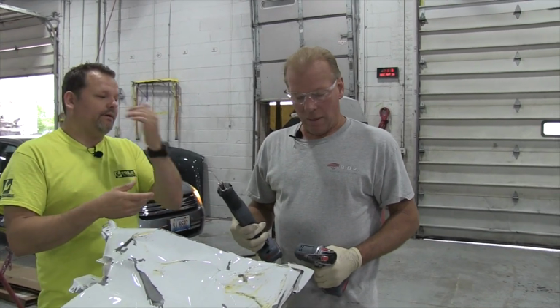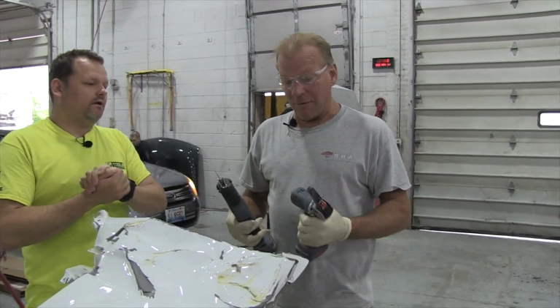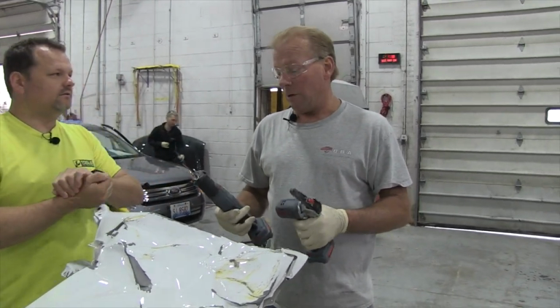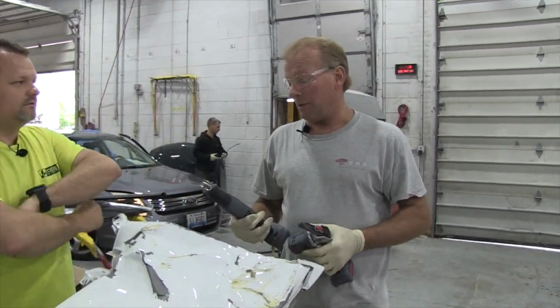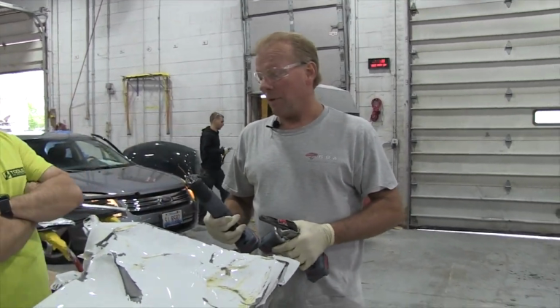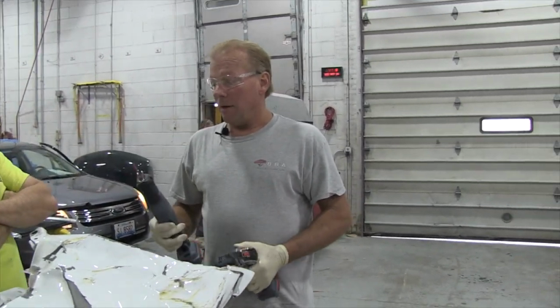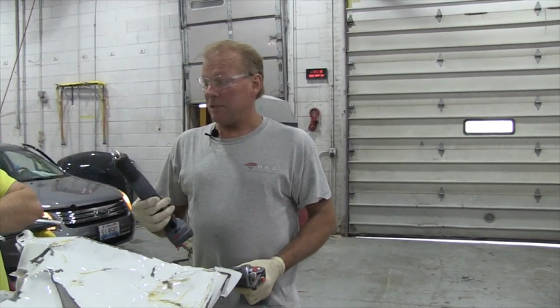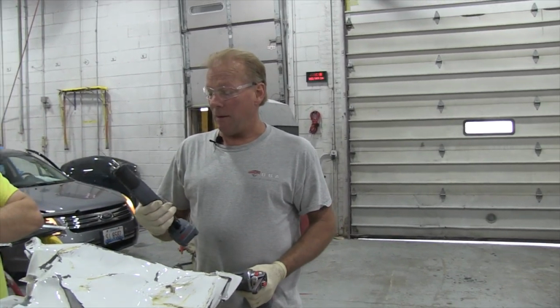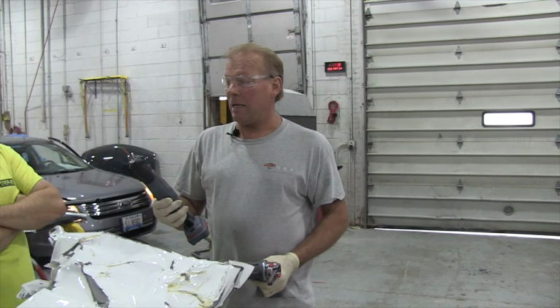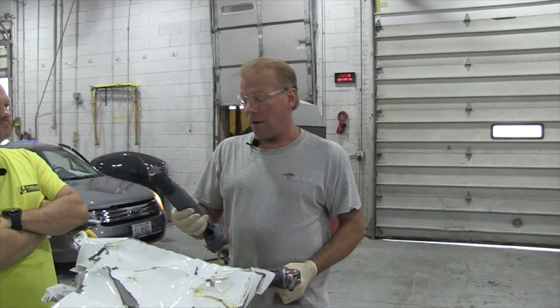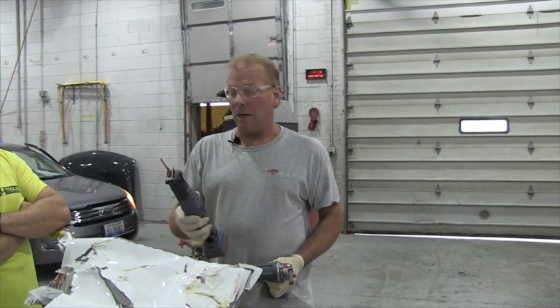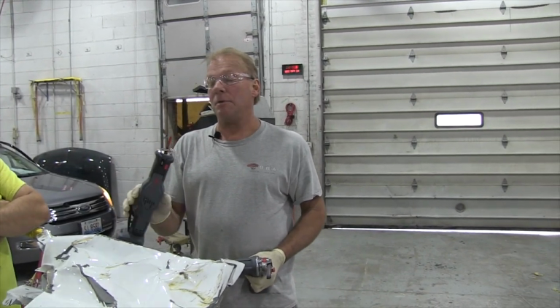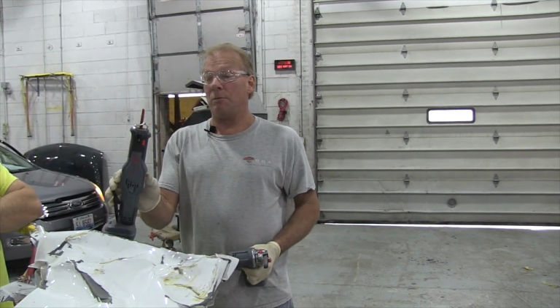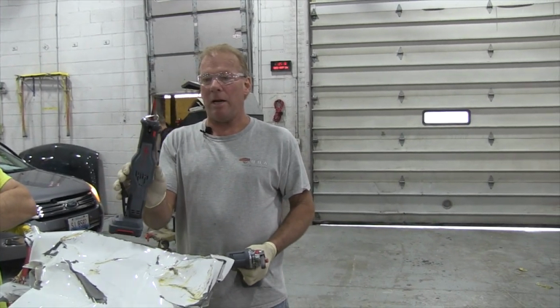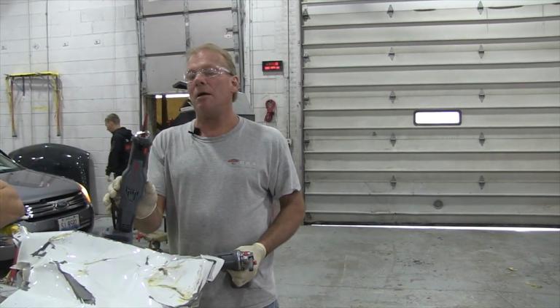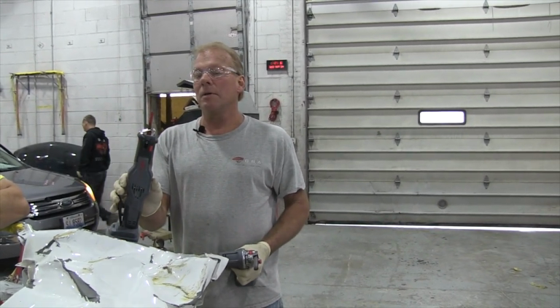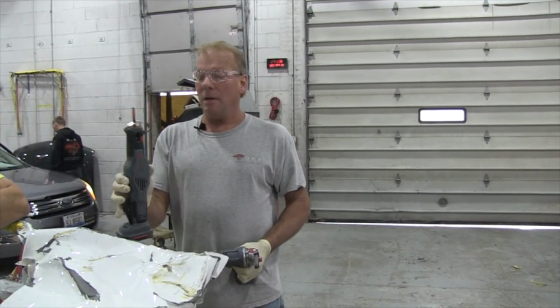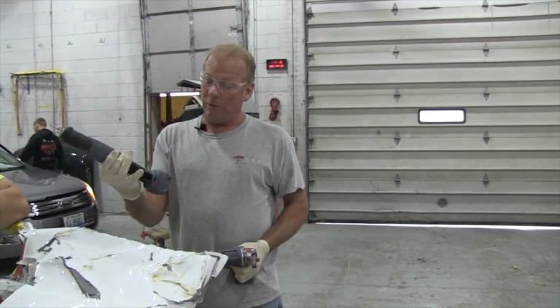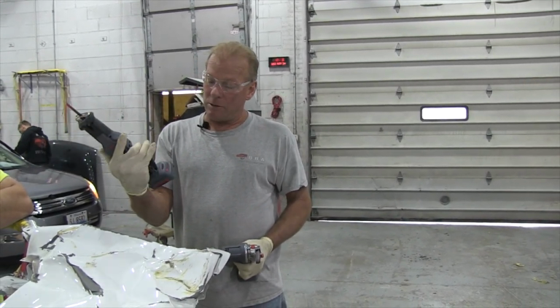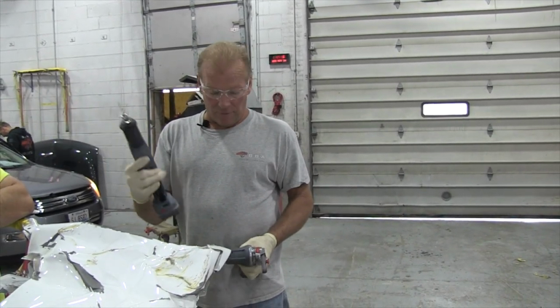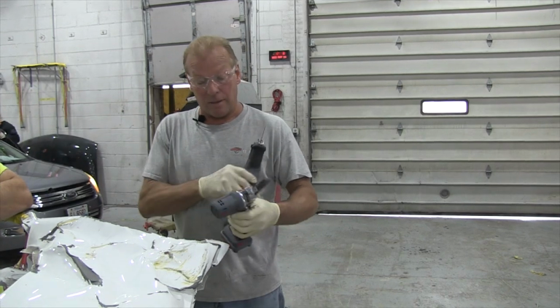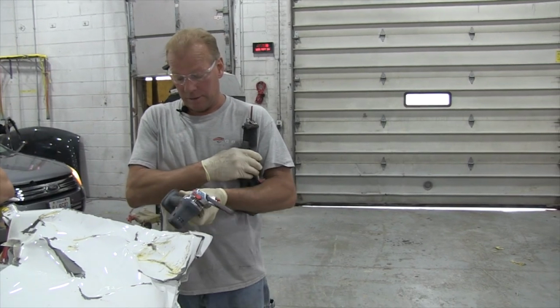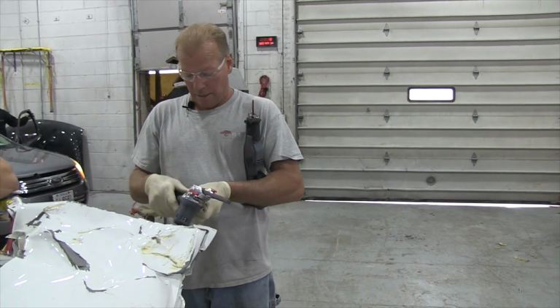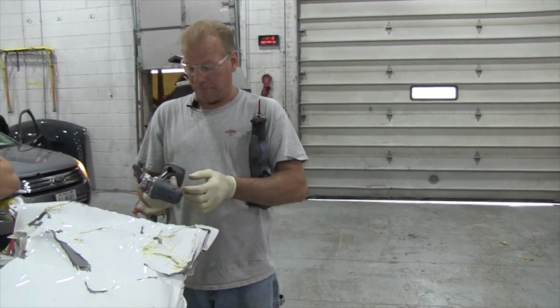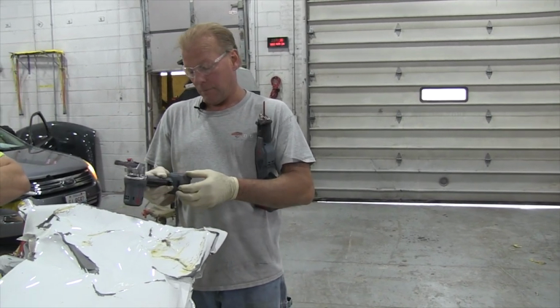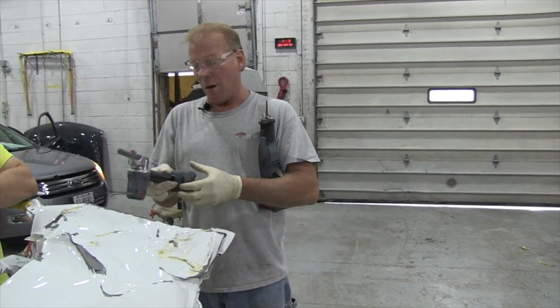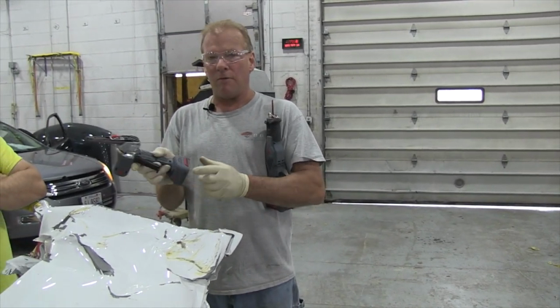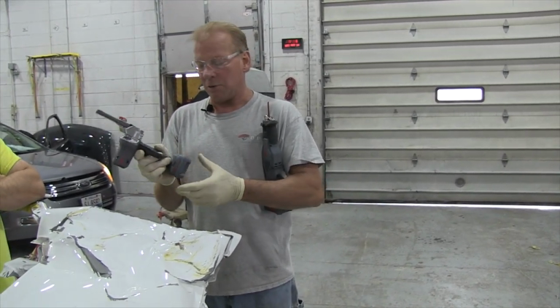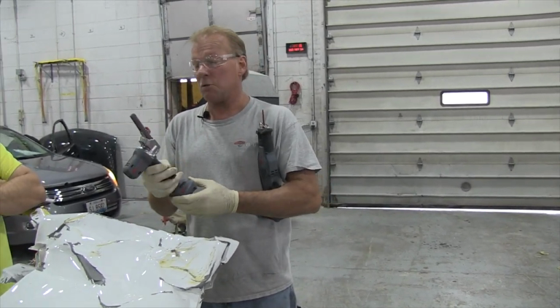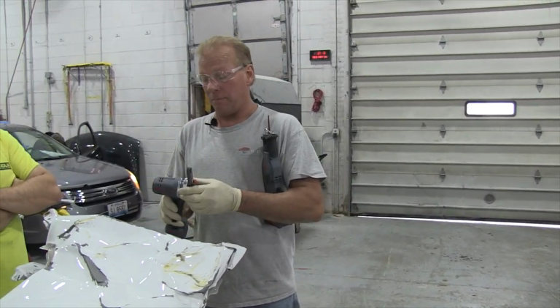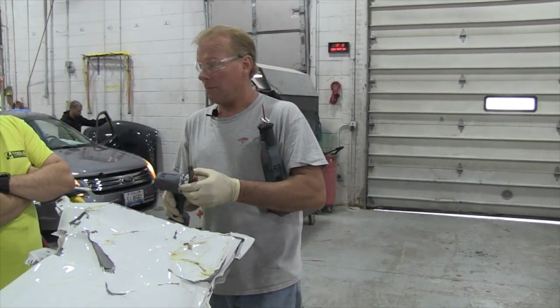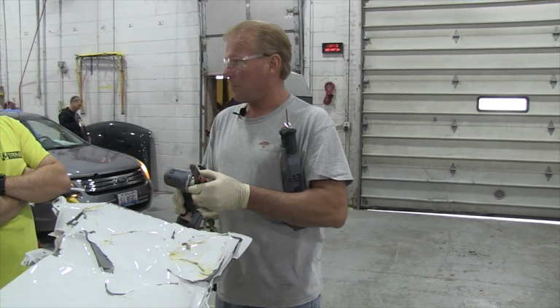So what do we got? I've never seen them in cordless either. What are they? This is a mini saw — just a reciprocating saw. Battery powered, 20 volt. And then this is a 12 volt — I call it a finger sander.